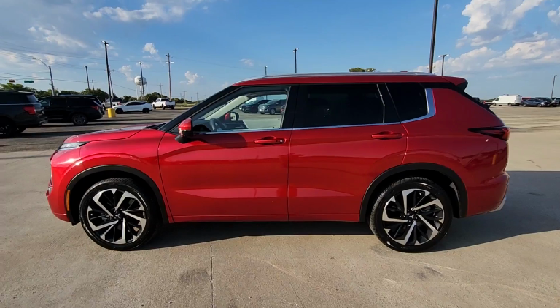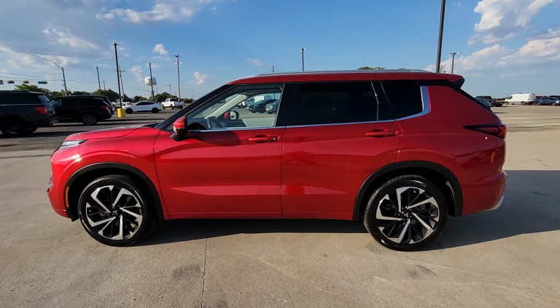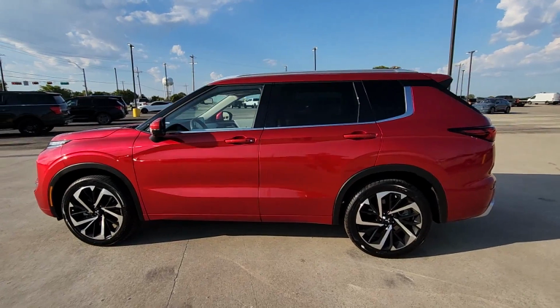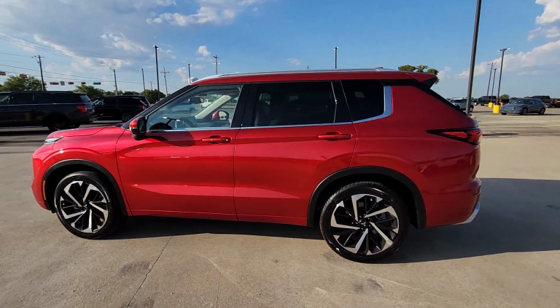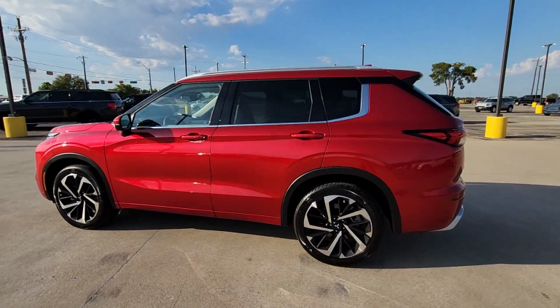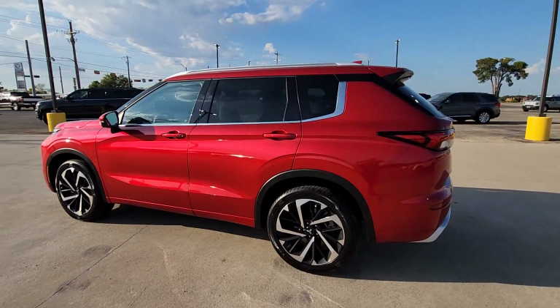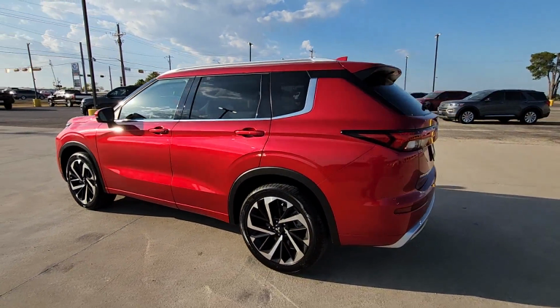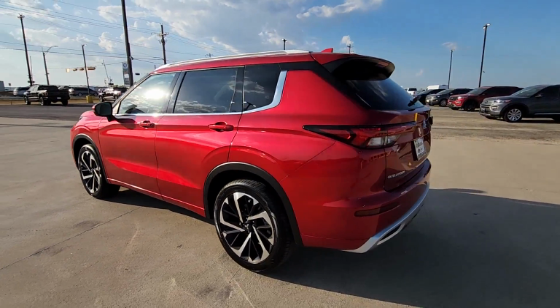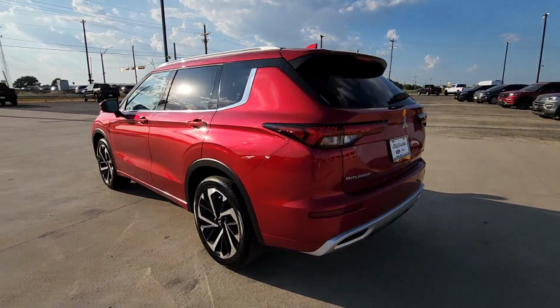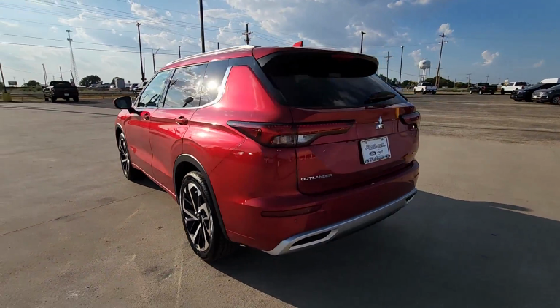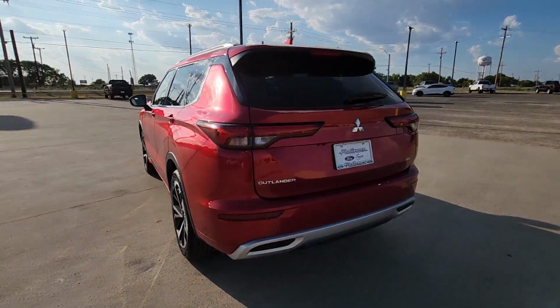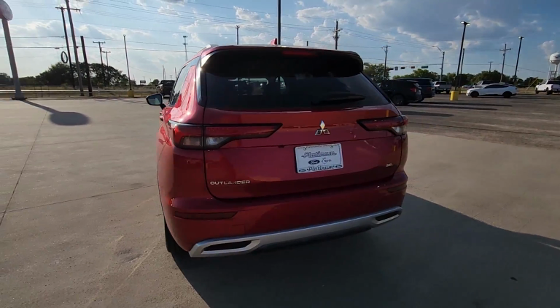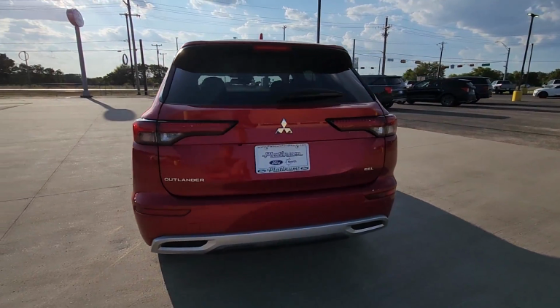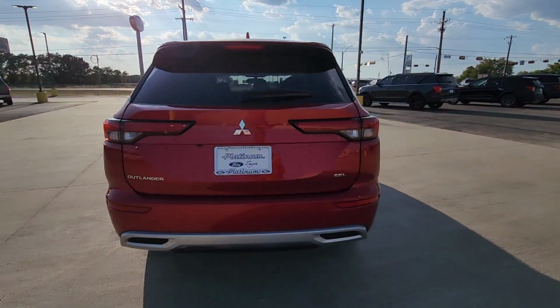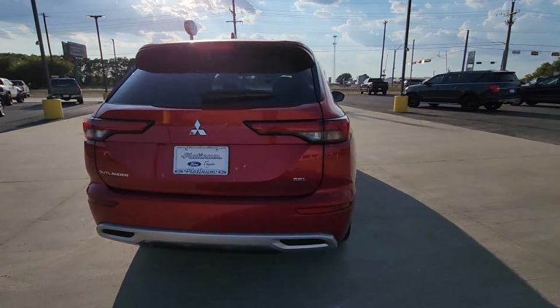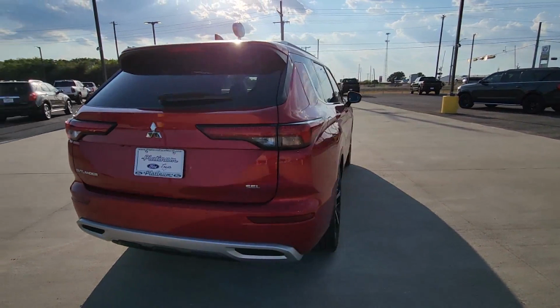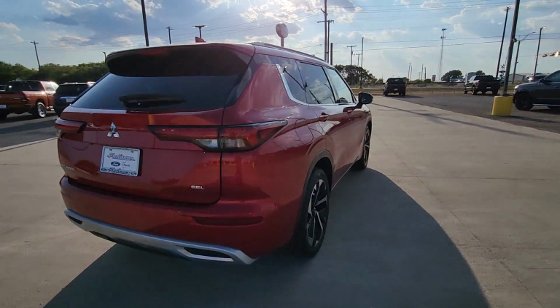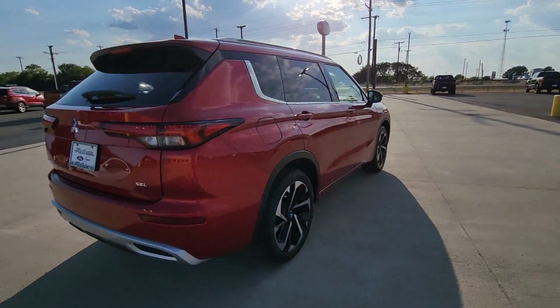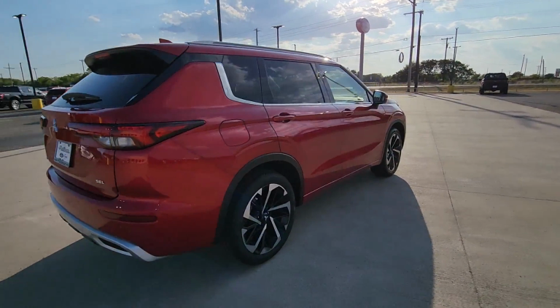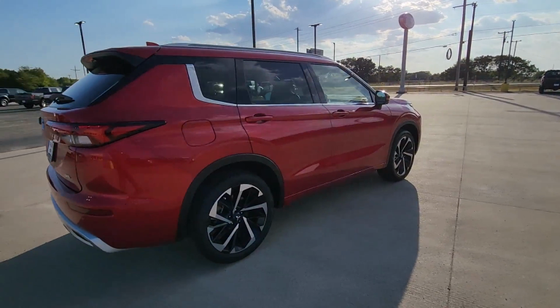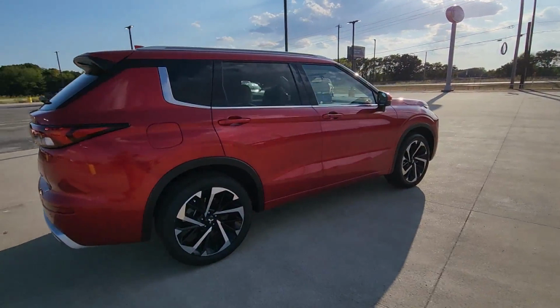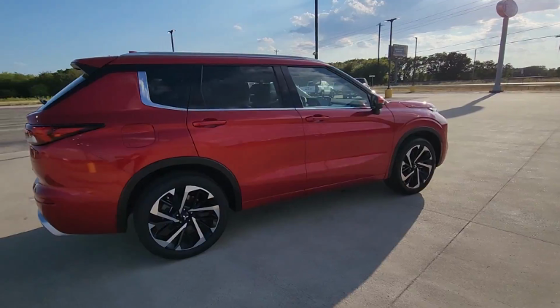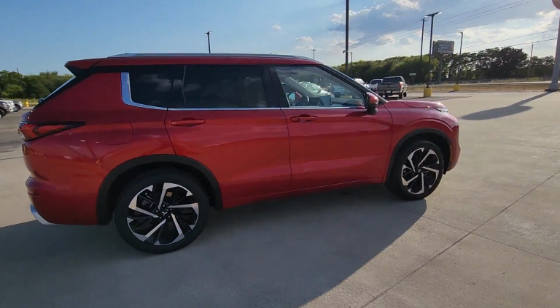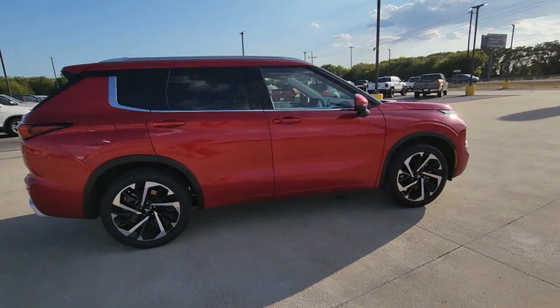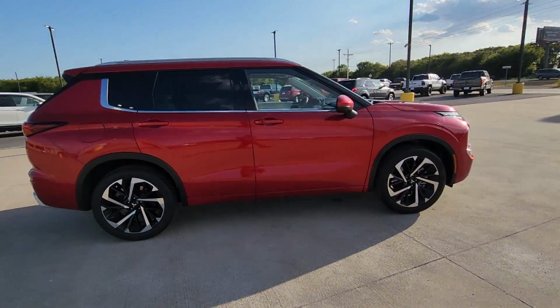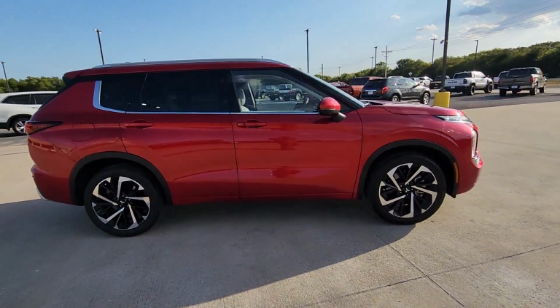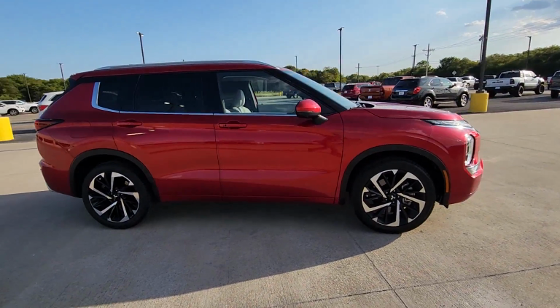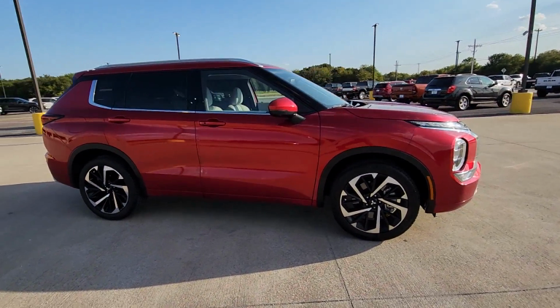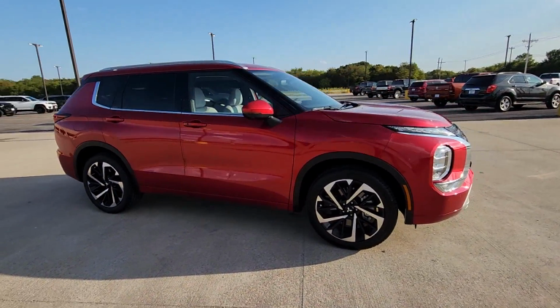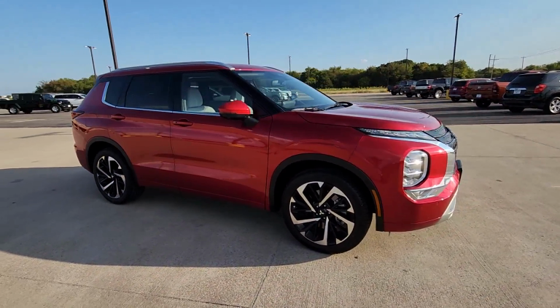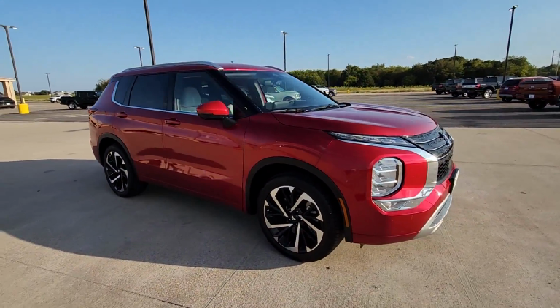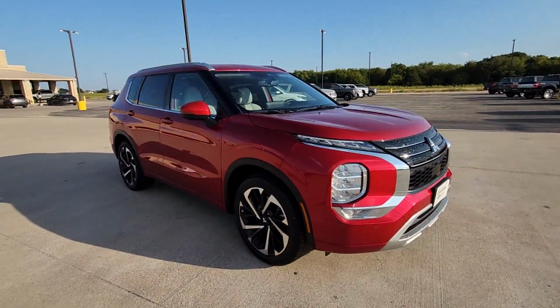Take a moment to check out the 2023 Mitsubishi Outlander. This vehicle is an outstanding buy with fewer than 5,000 miles on the odometer. This sleek, modern Outlander delivers family-oriented versatility and forward-thinking tech.